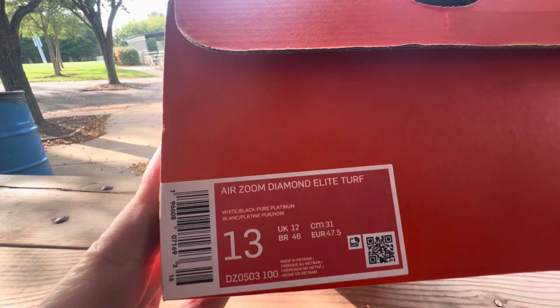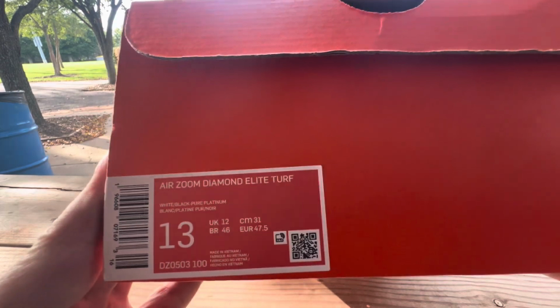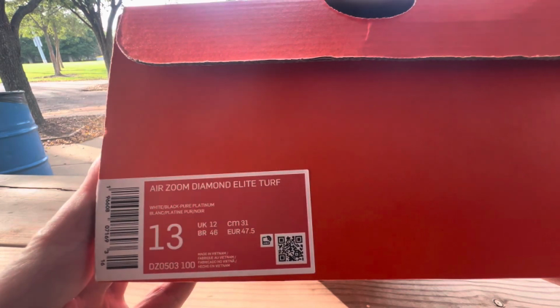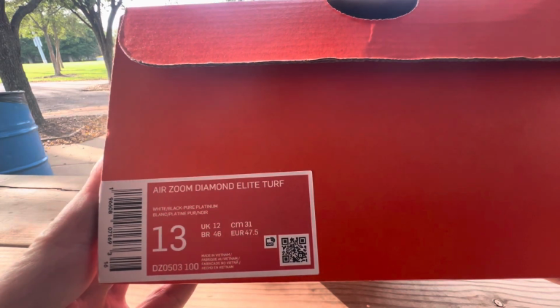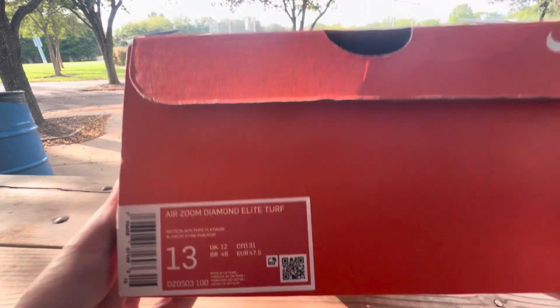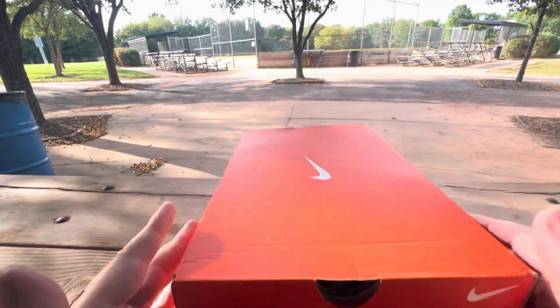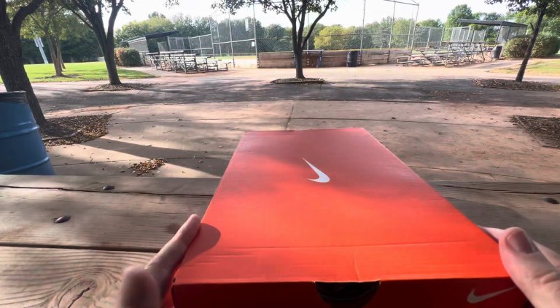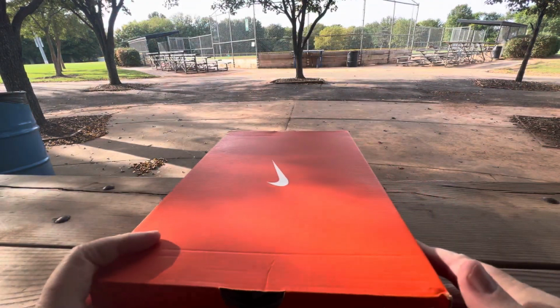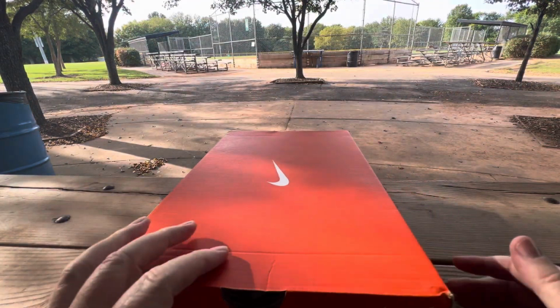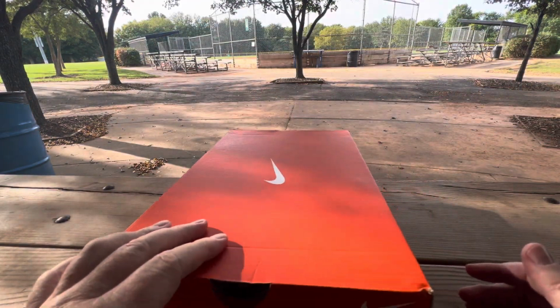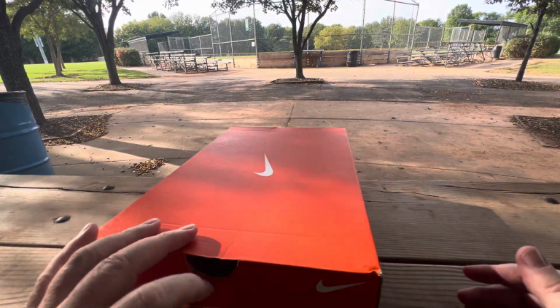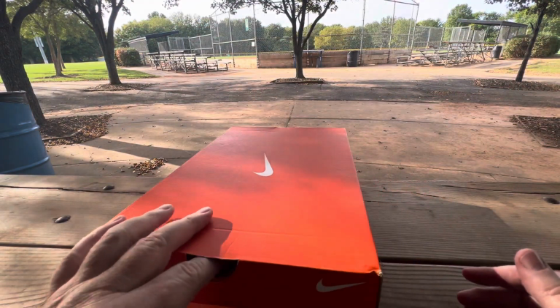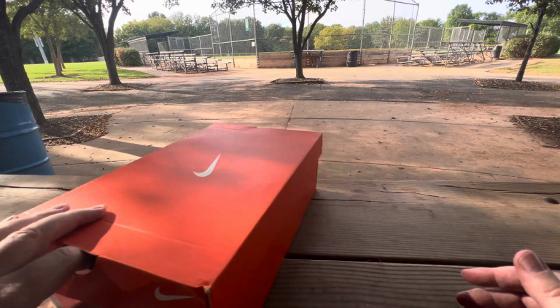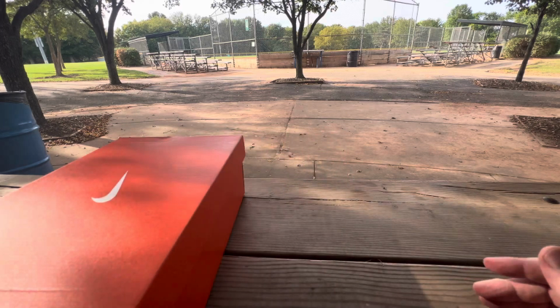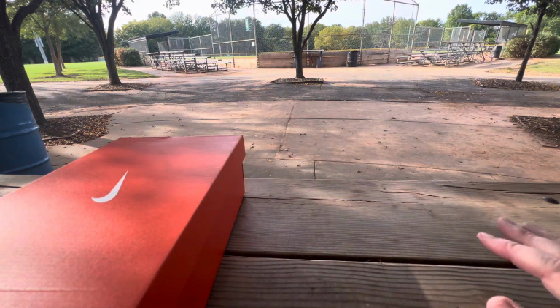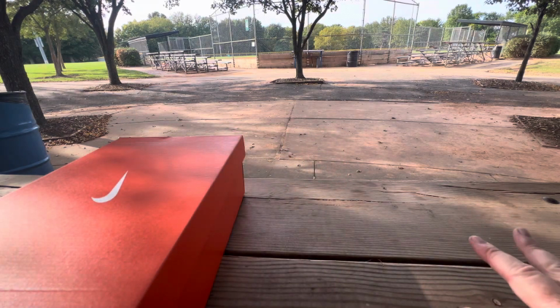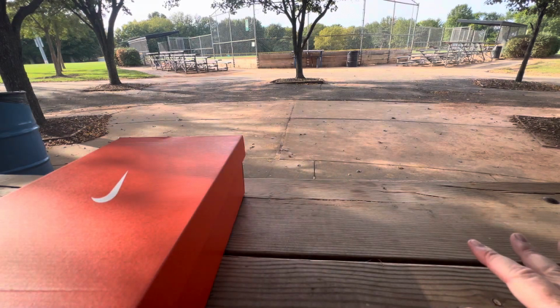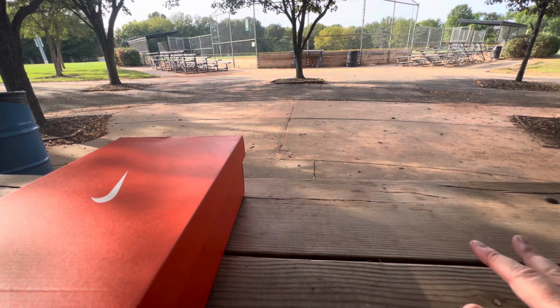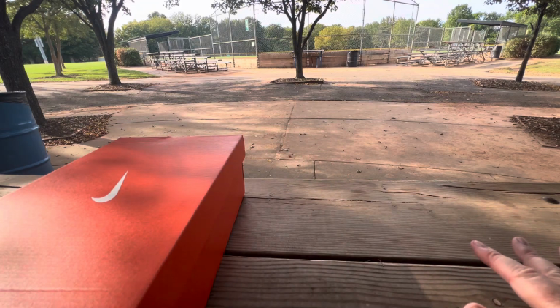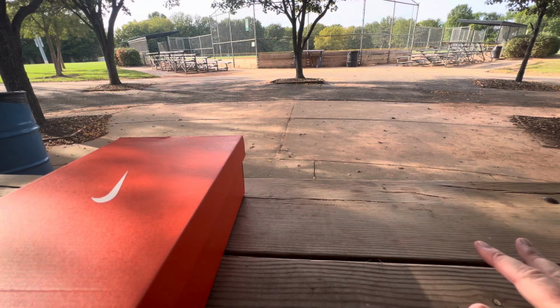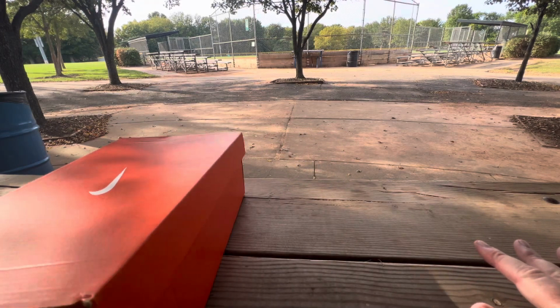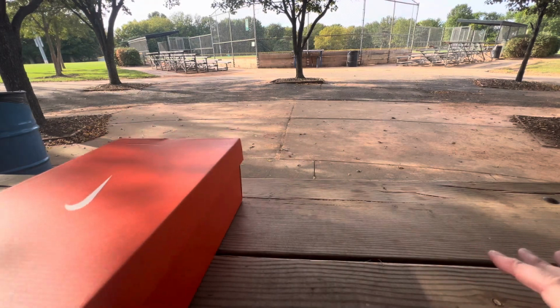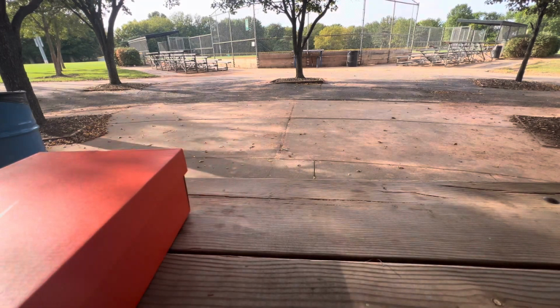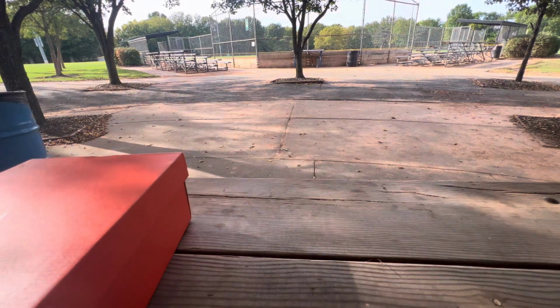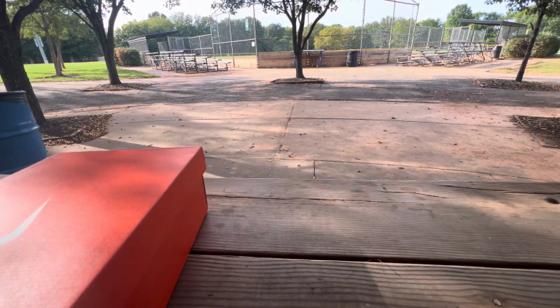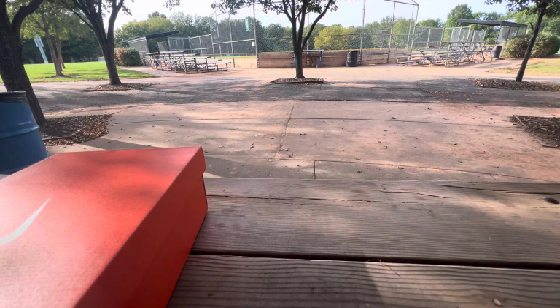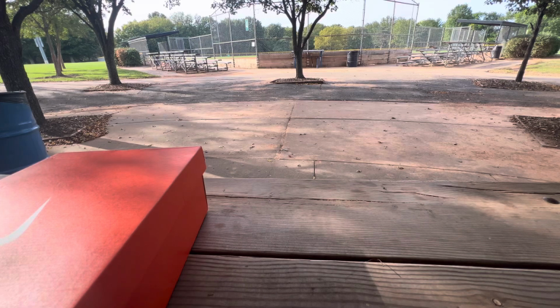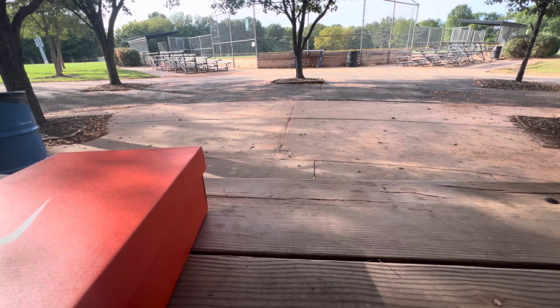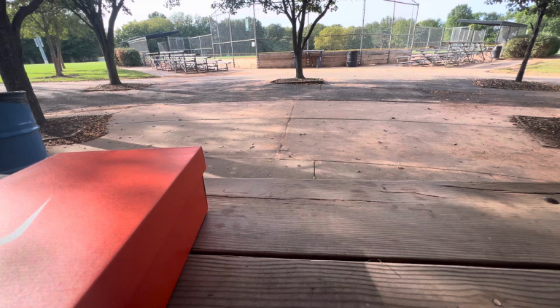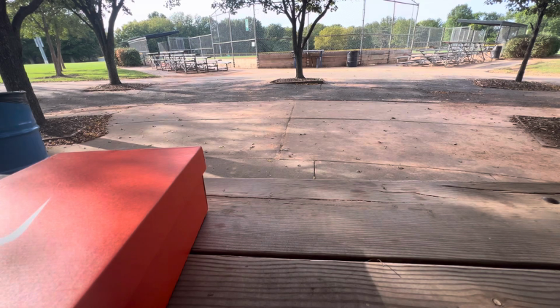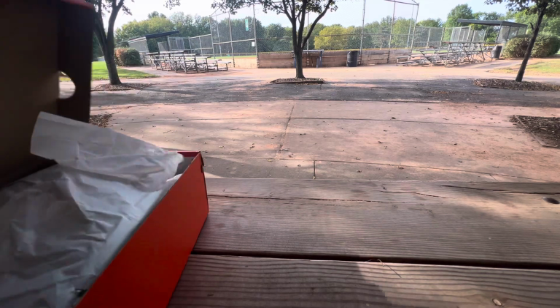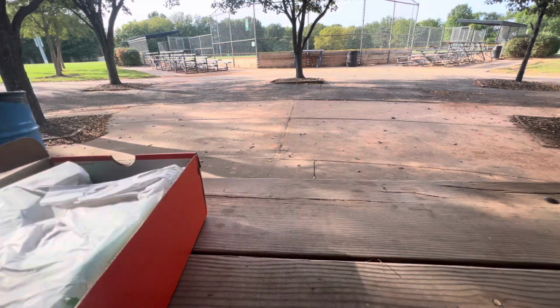Size 13. These are a great color — or colorway, actually. Let me pull these out. I got them for — let's just pull them out first.